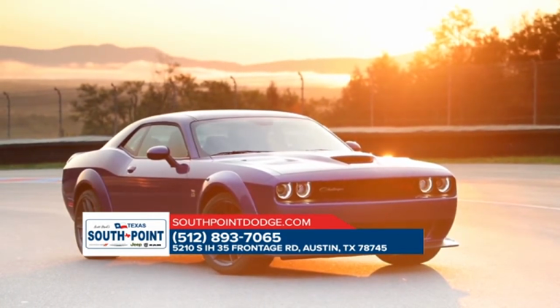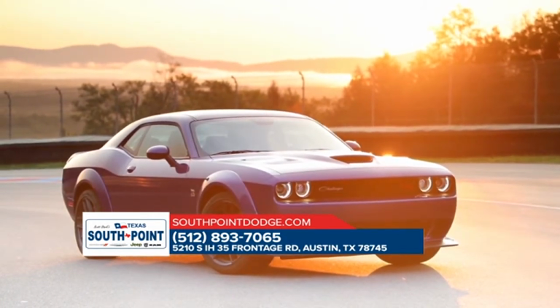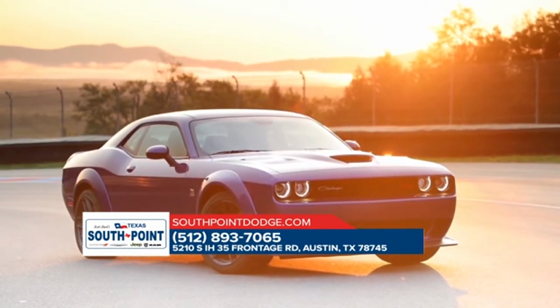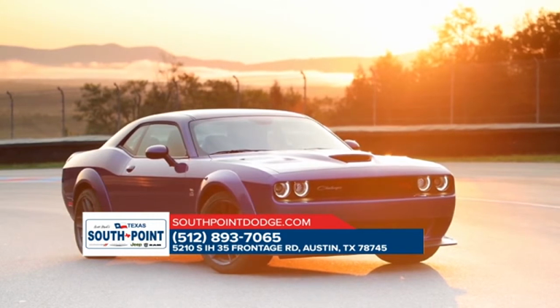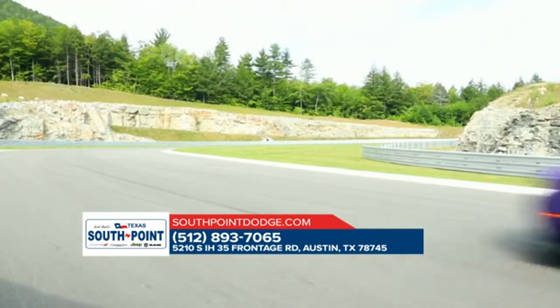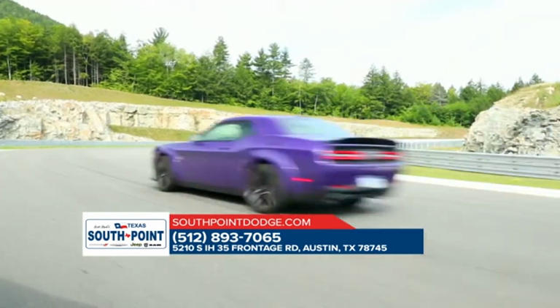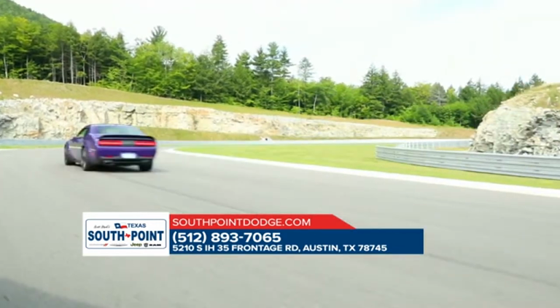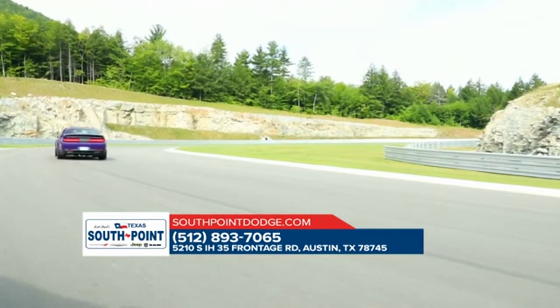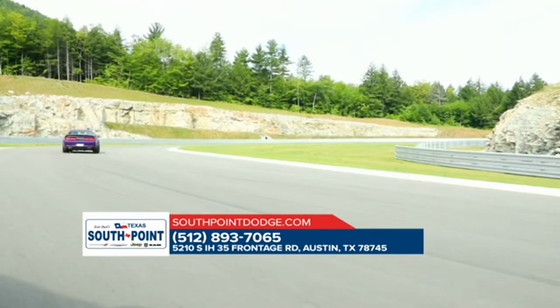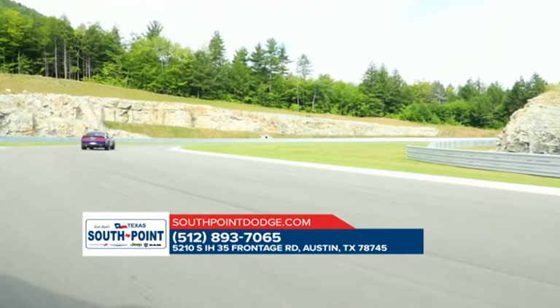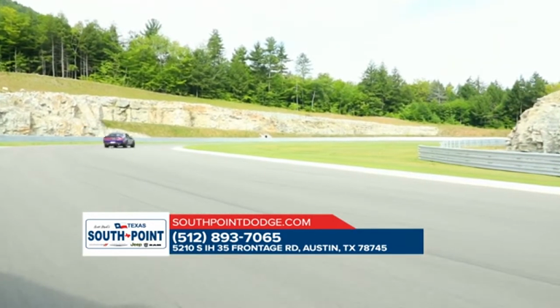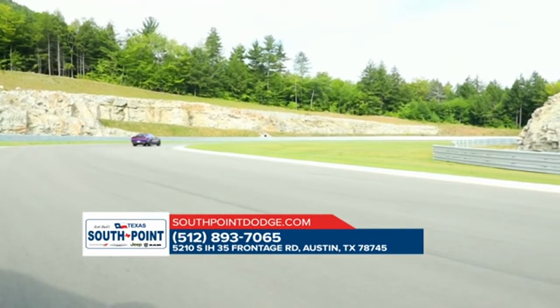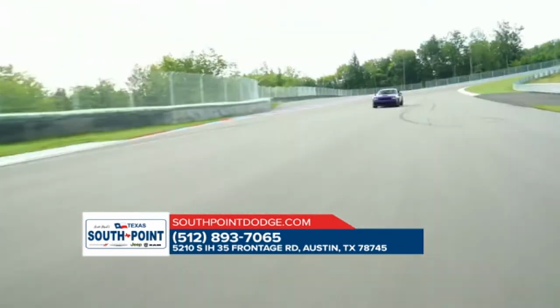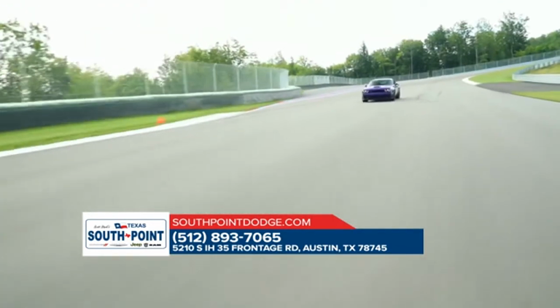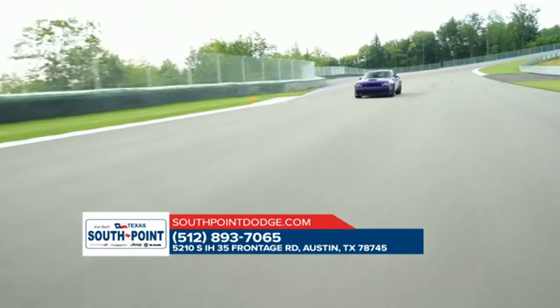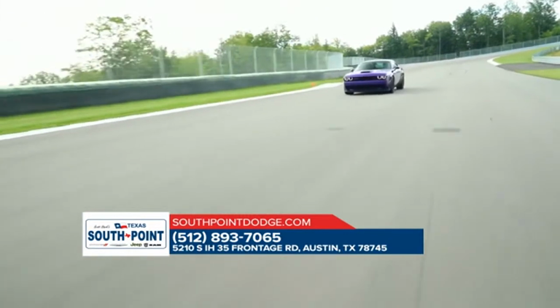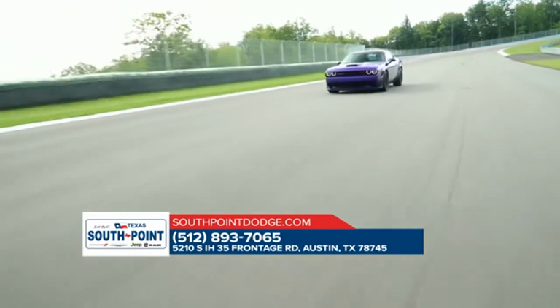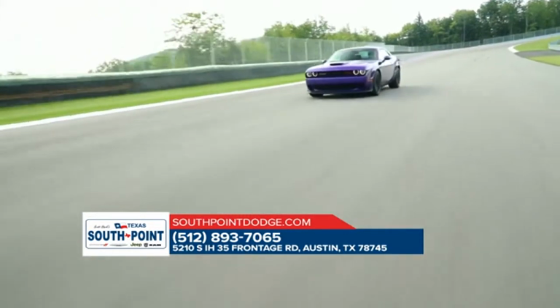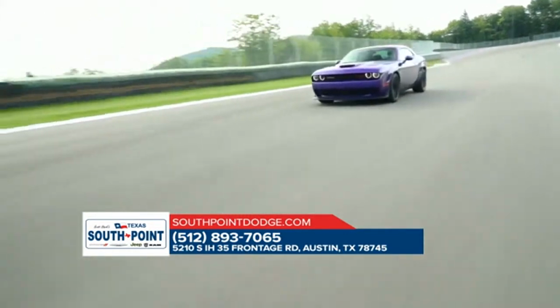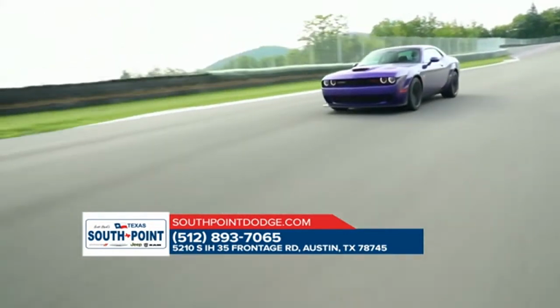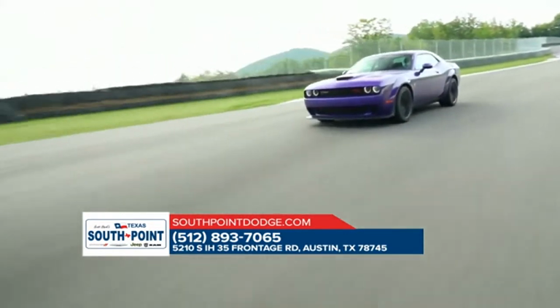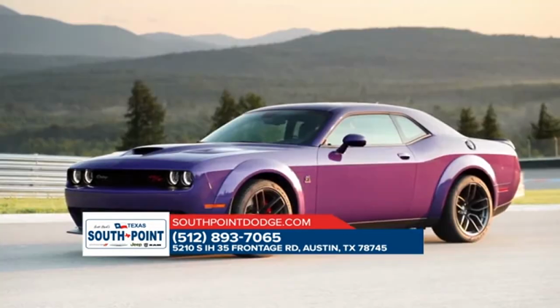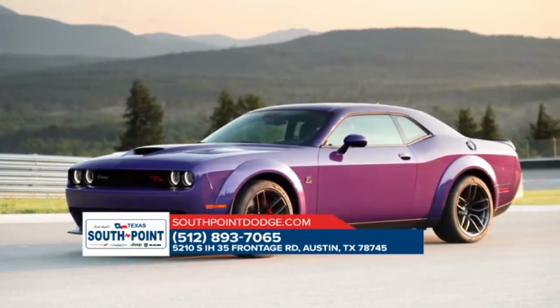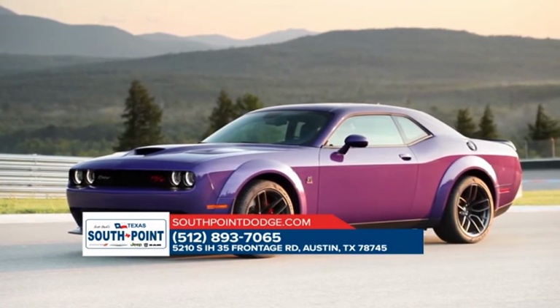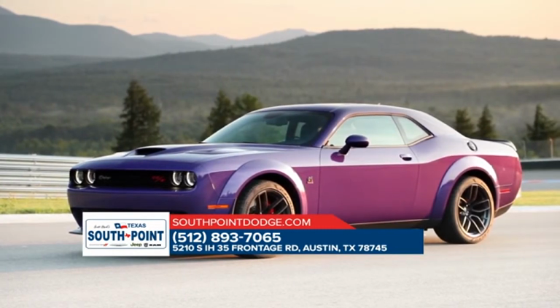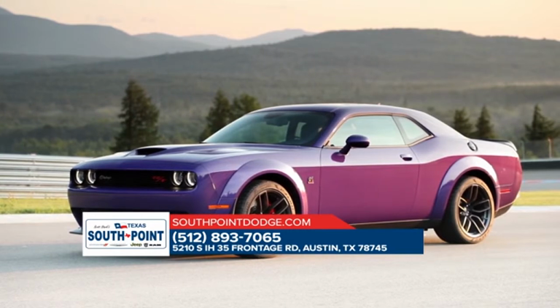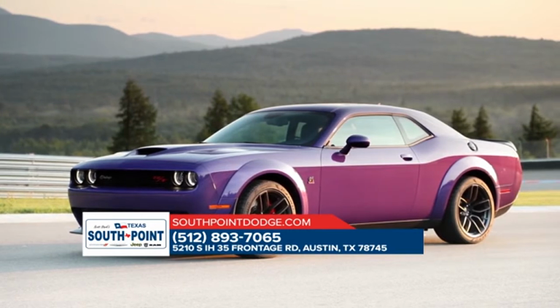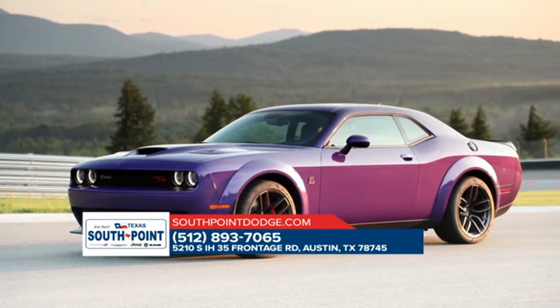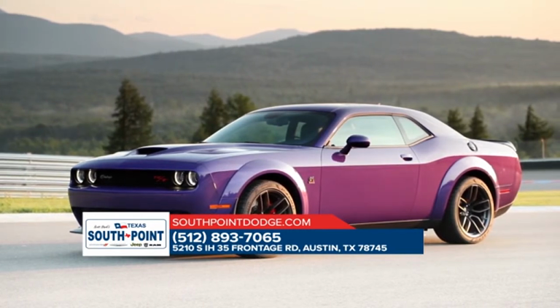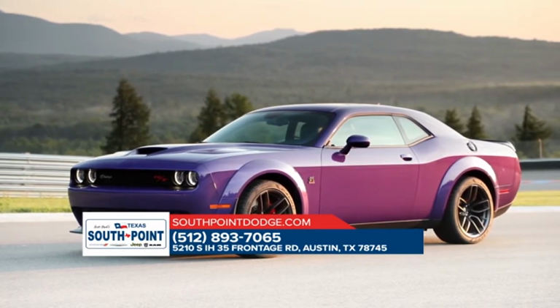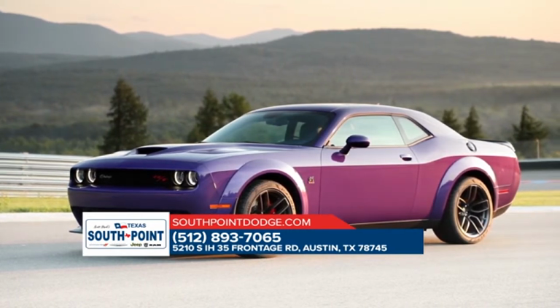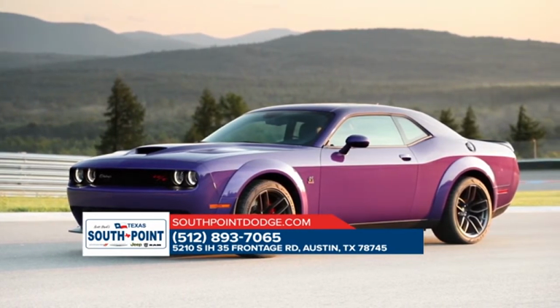Challenger also gives other drivers a breathtaking parting shot: bold, seamless, split LED tail lamps. The Challenger's interior gives full bragging rights to those behind the wheel. Everything has been mapped out and calculated for convenience.